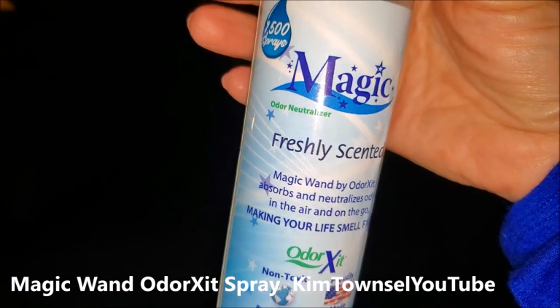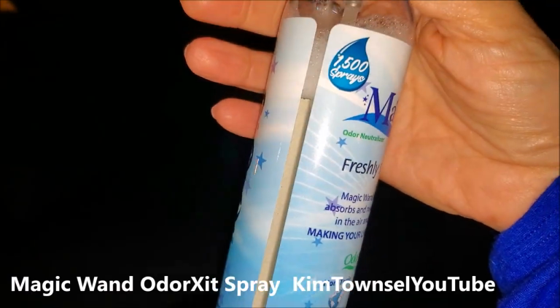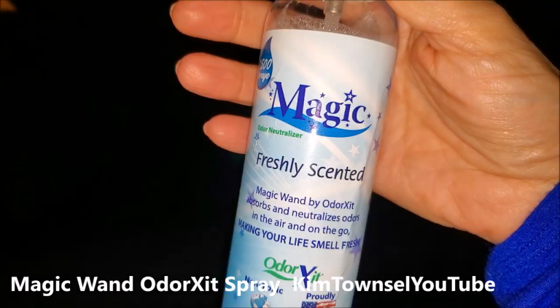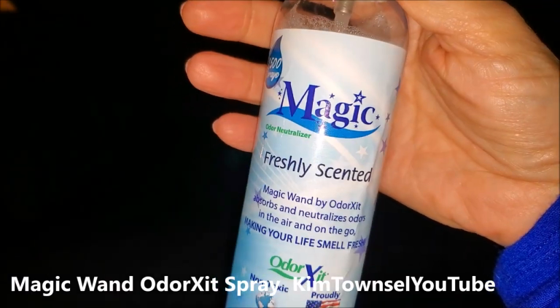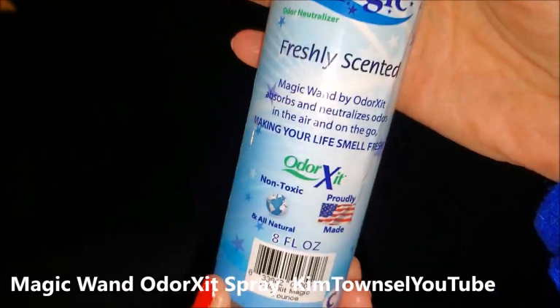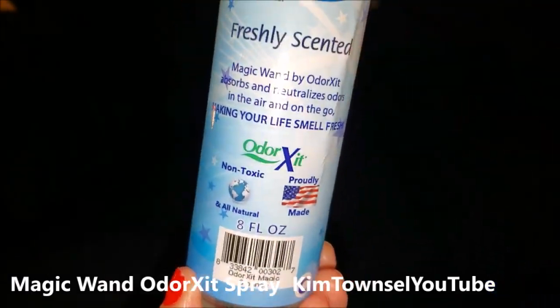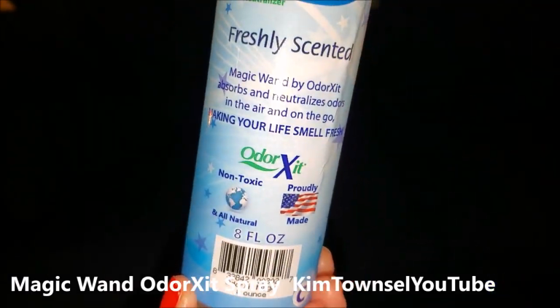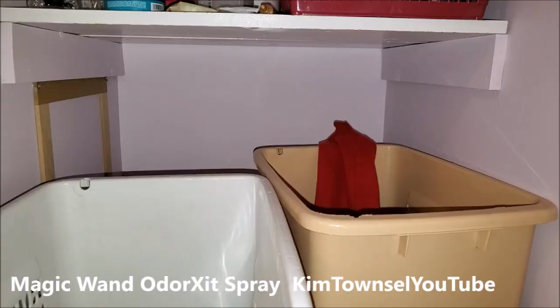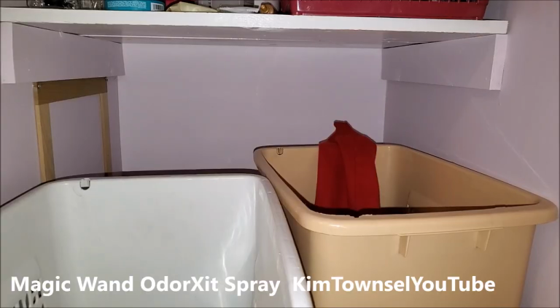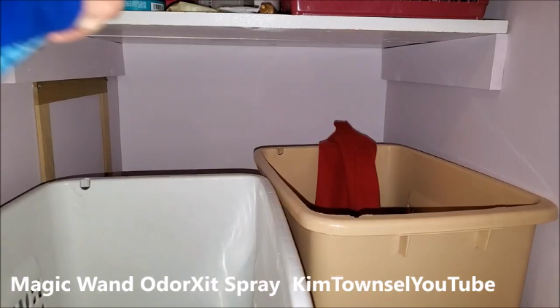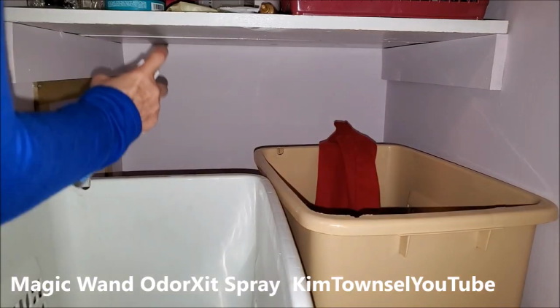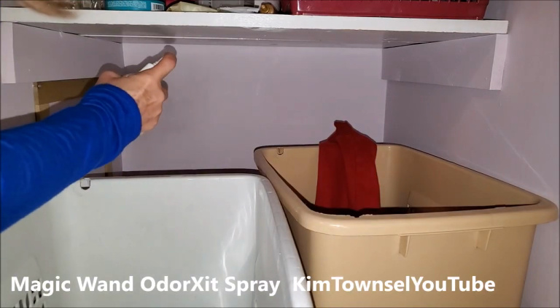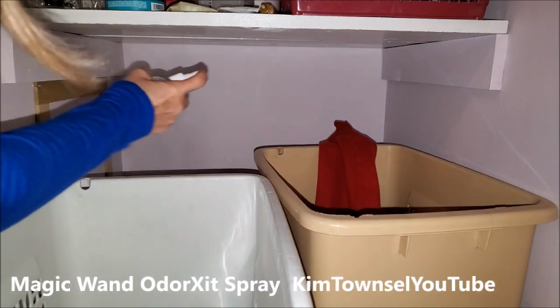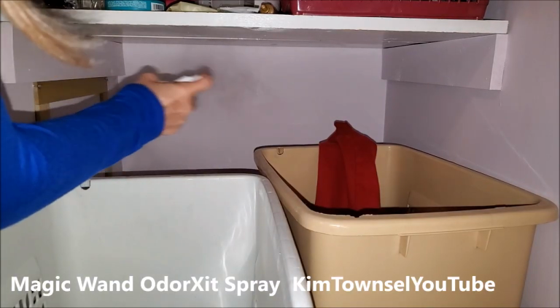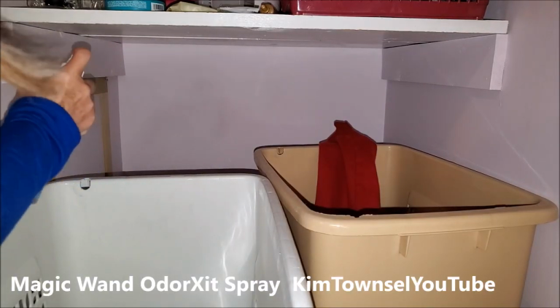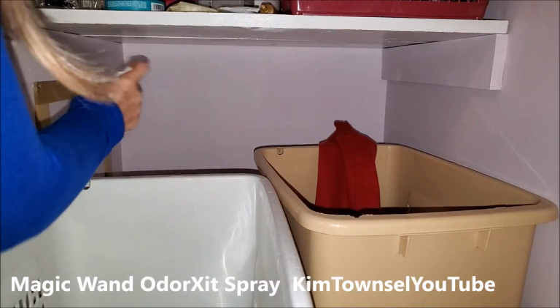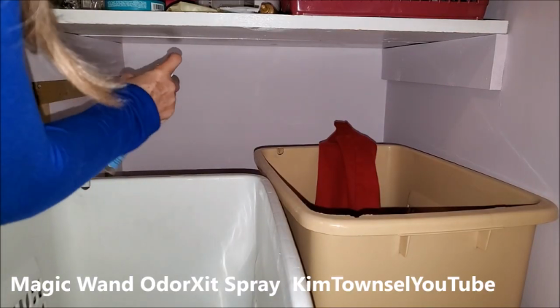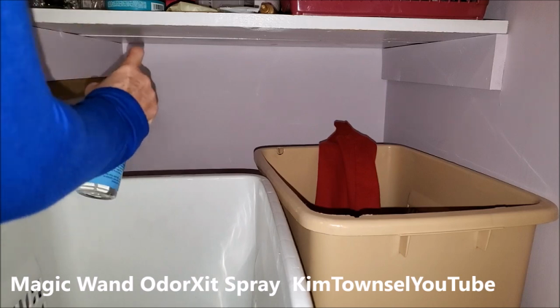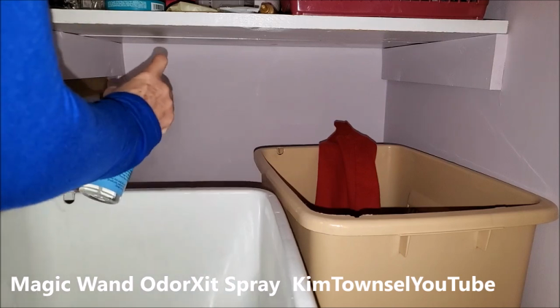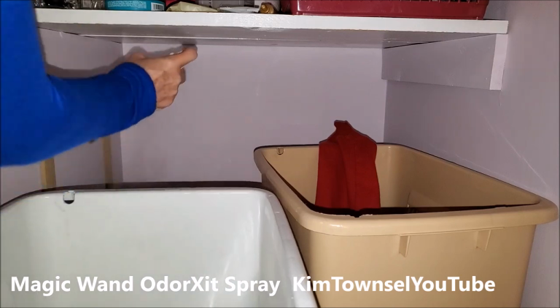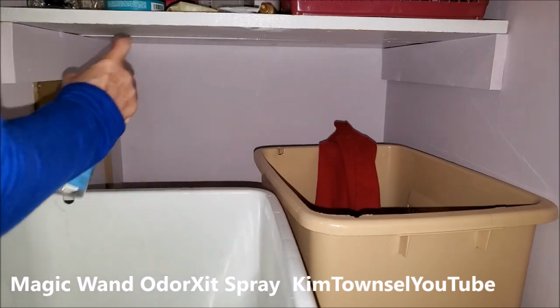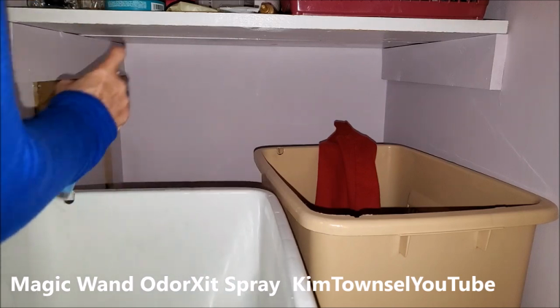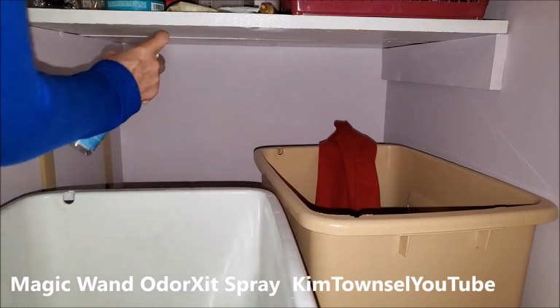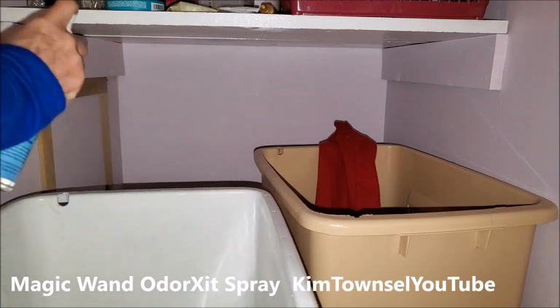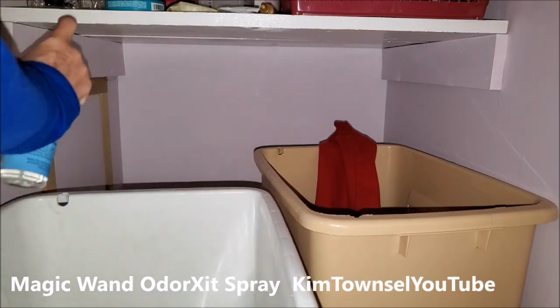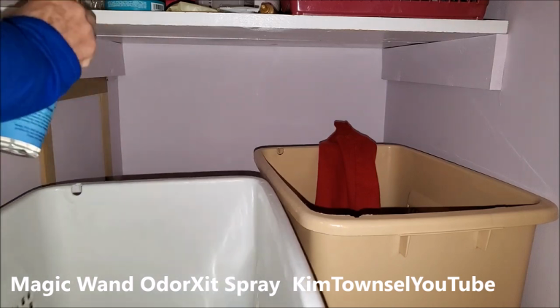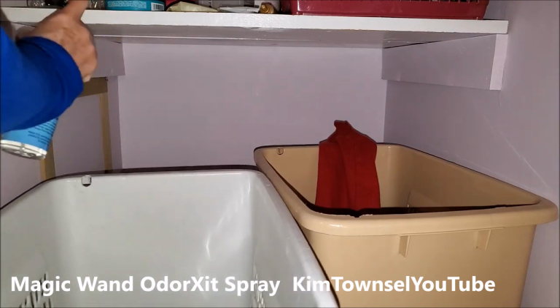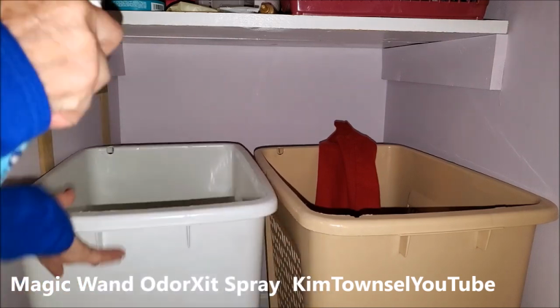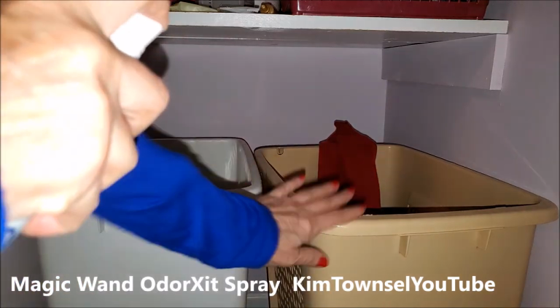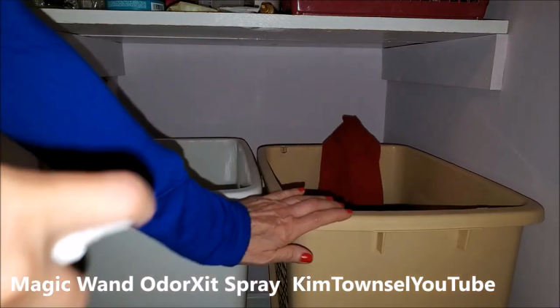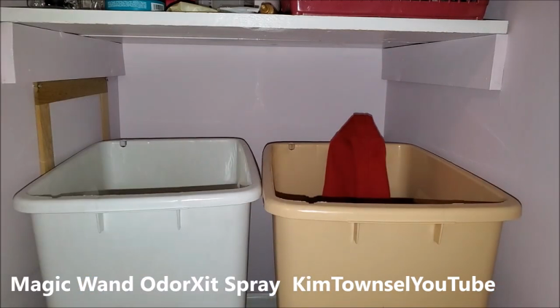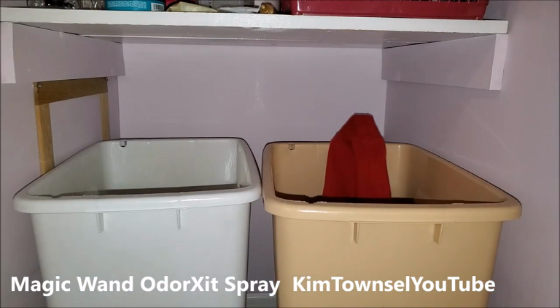I teach middle school and it even works in a middle school. The odor is completely gone in my closet — I don't smell it at all. This stuff really works.